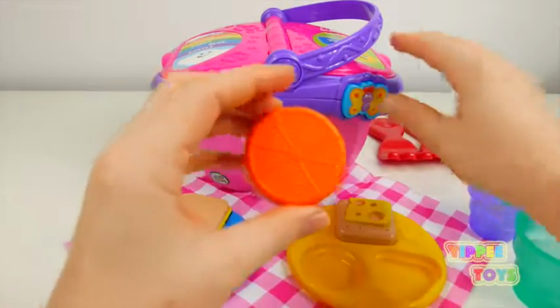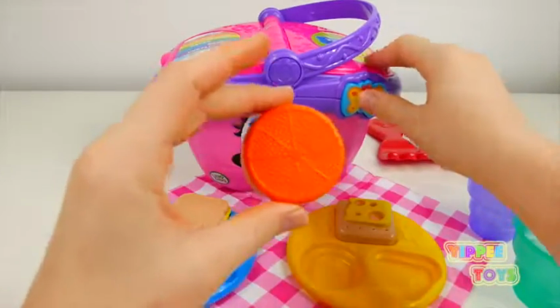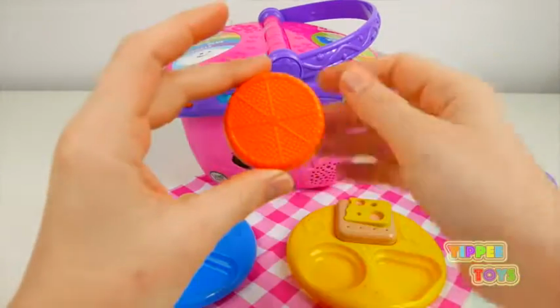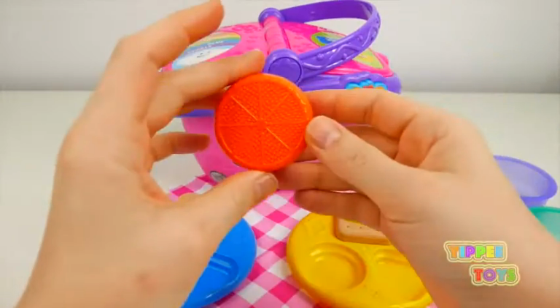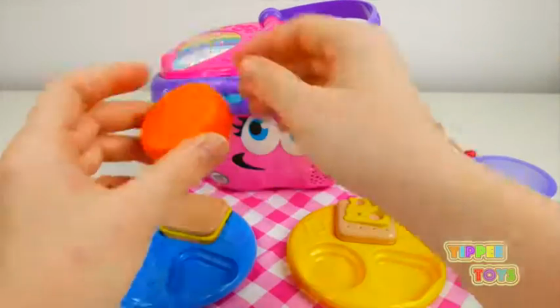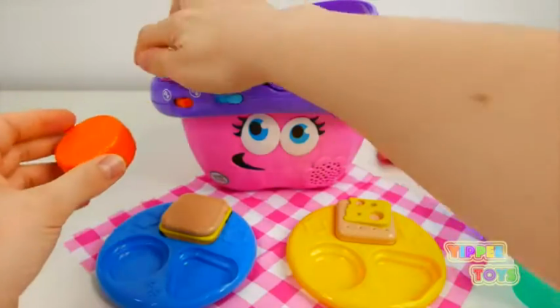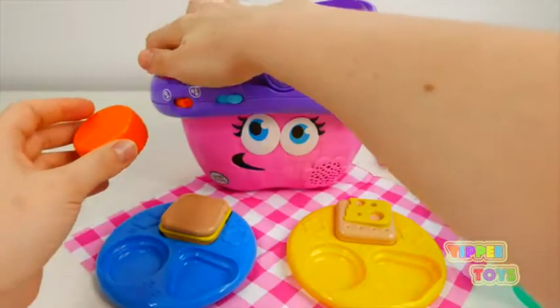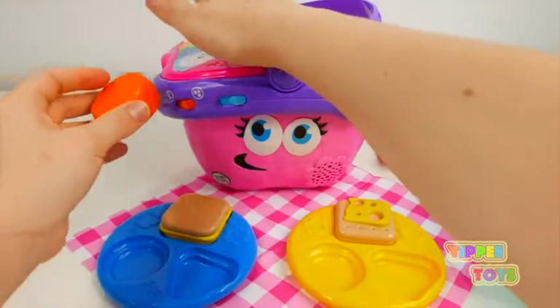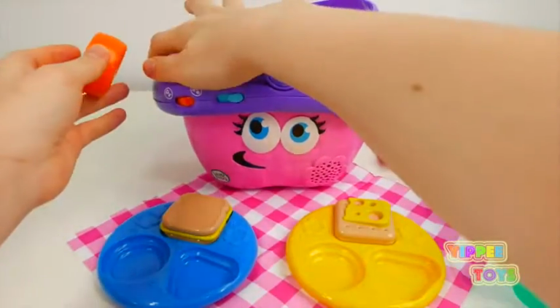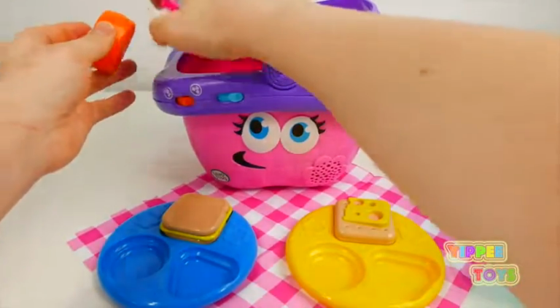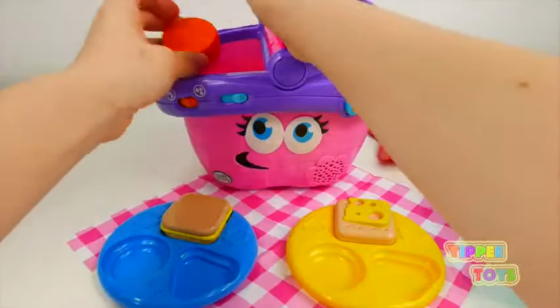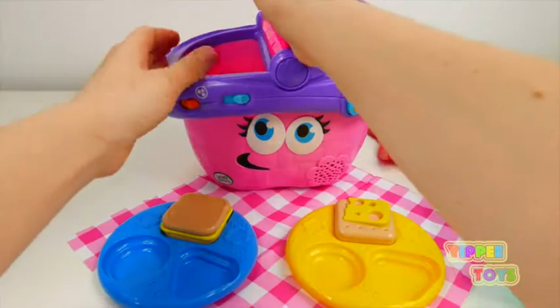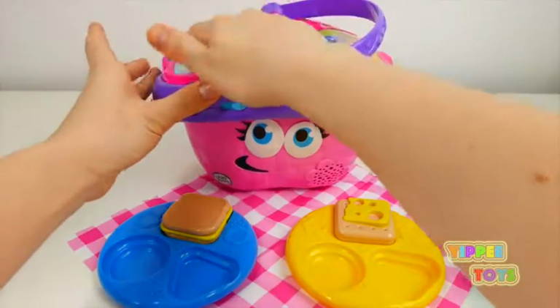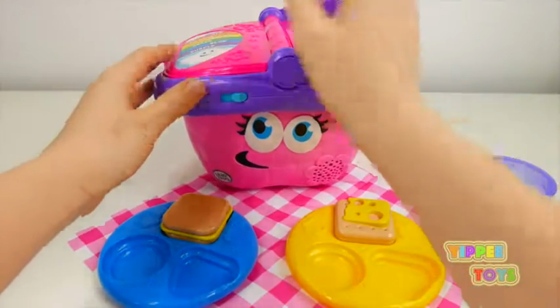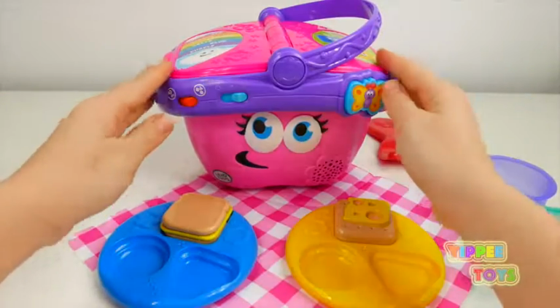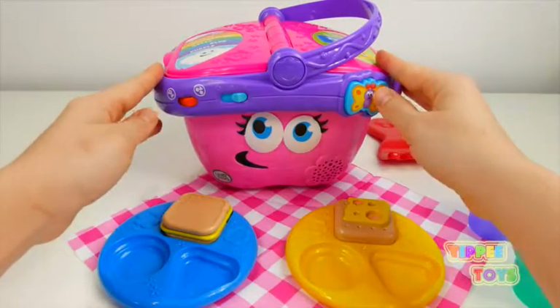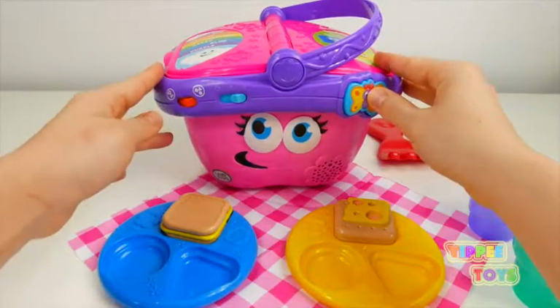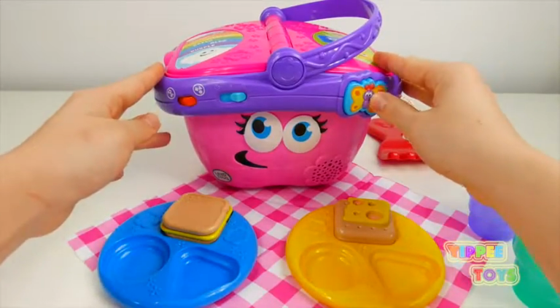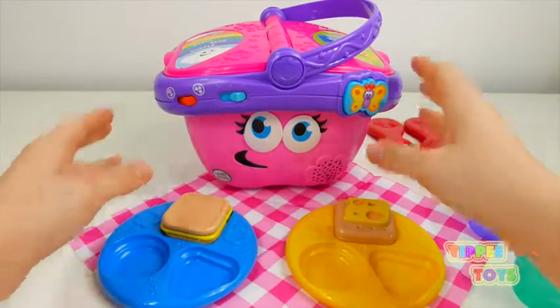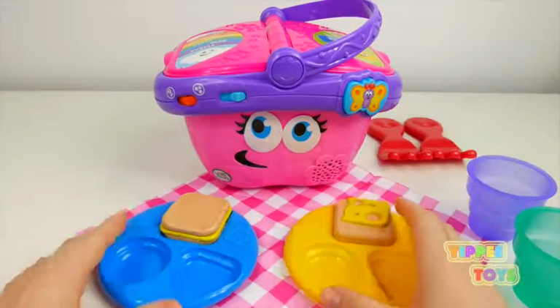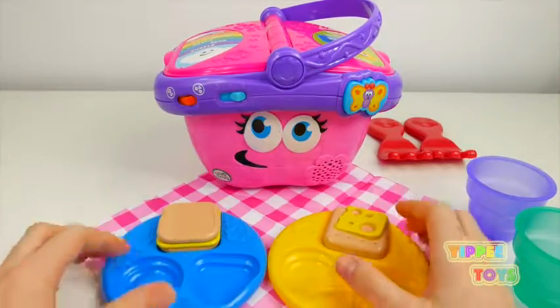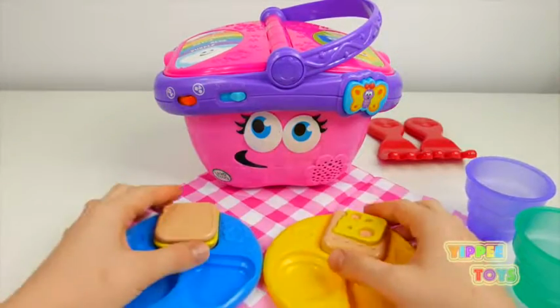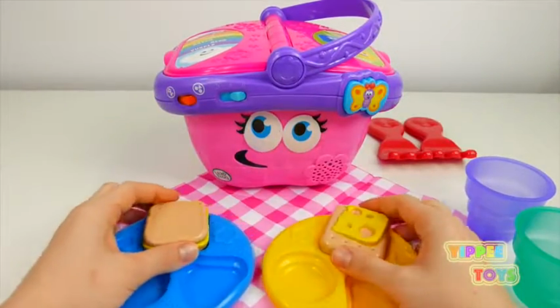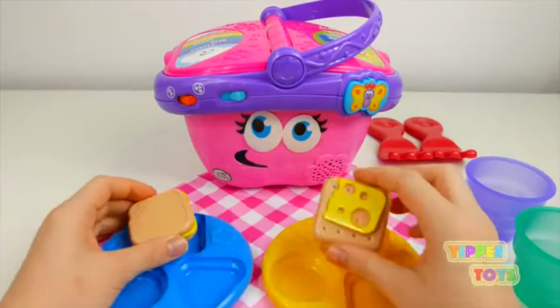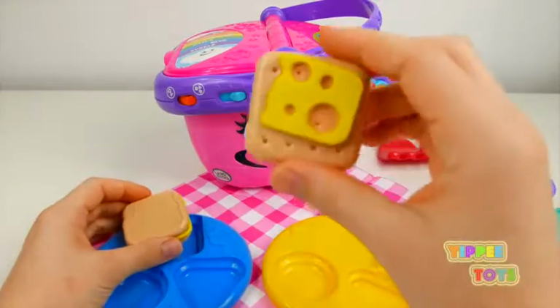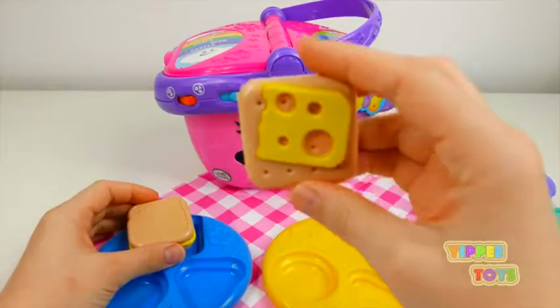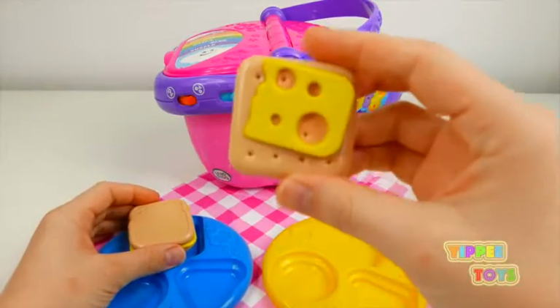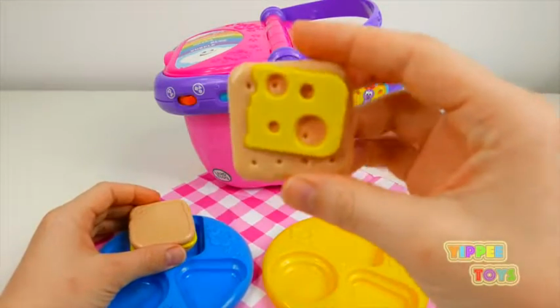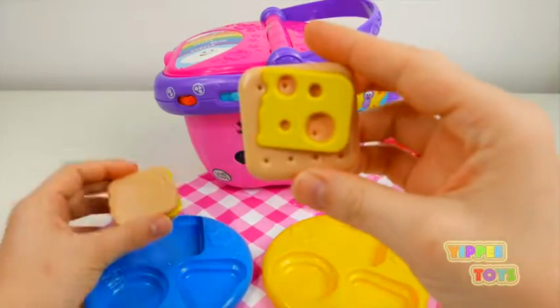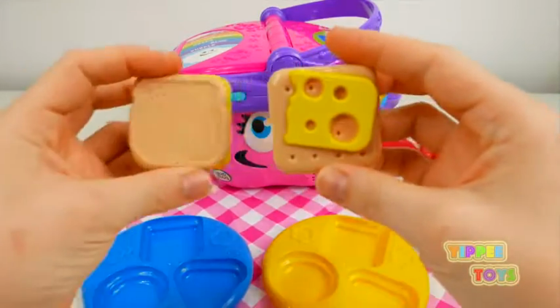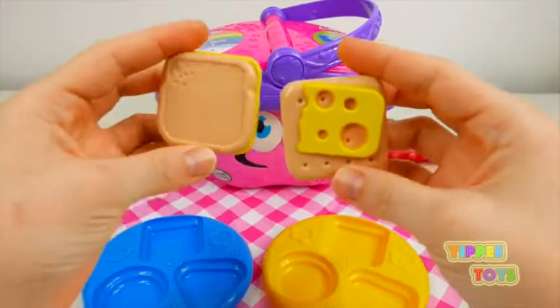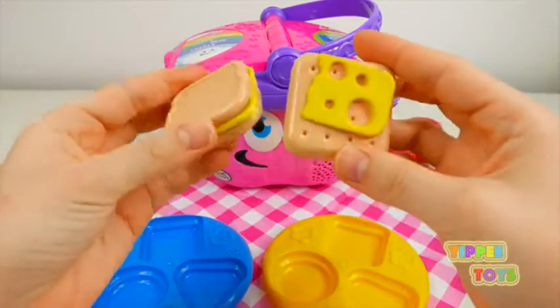Do you see any others like this? Can you please spread the picnic blanket? Hello. Hello. Bye-bye. We have two square foods — can you find them? Square sandwich, square cracker.